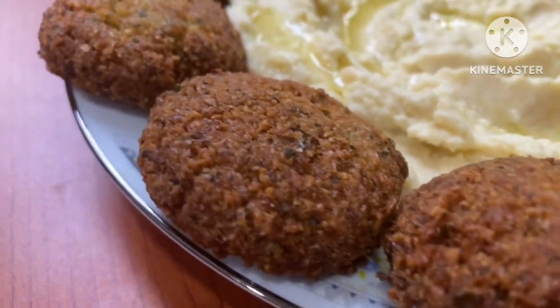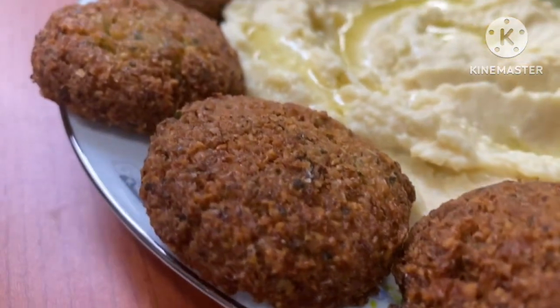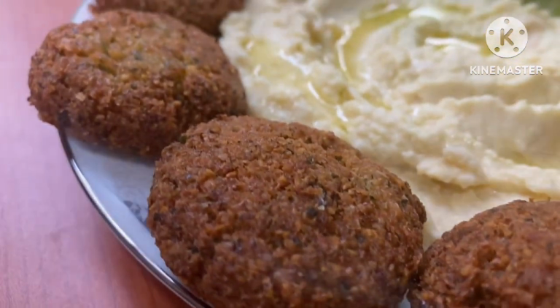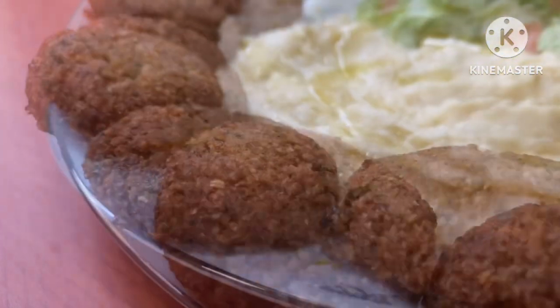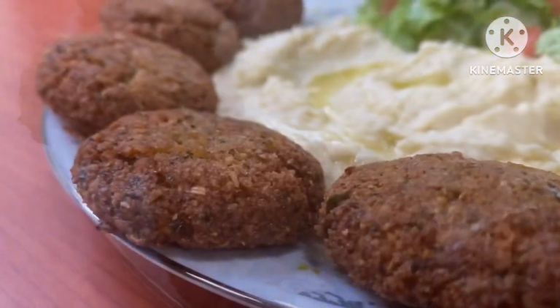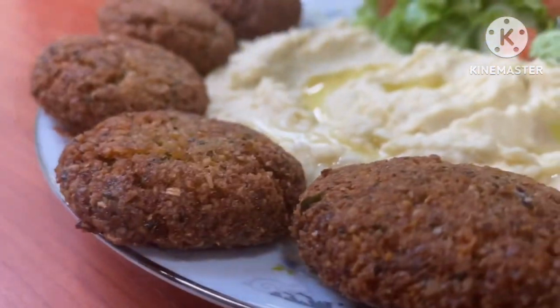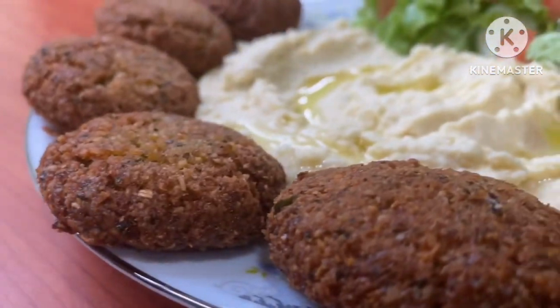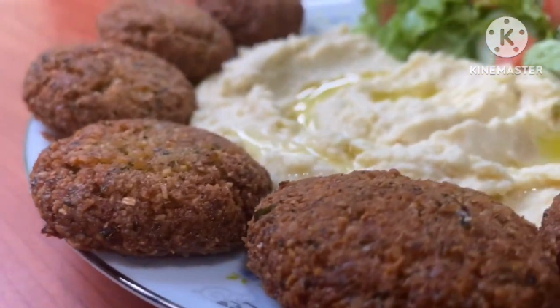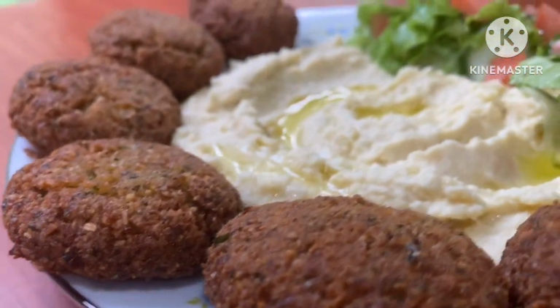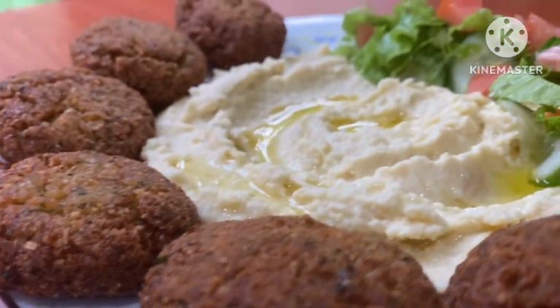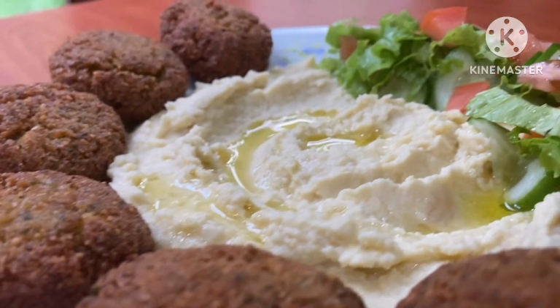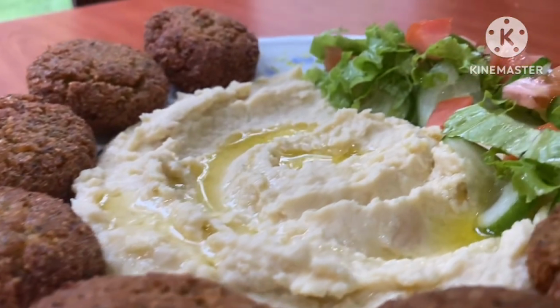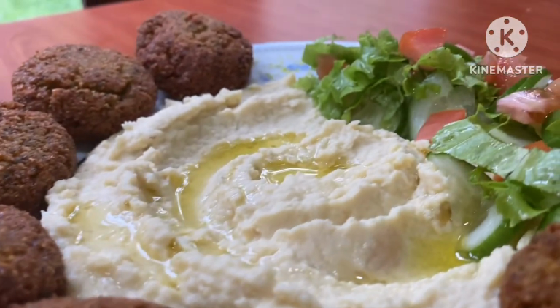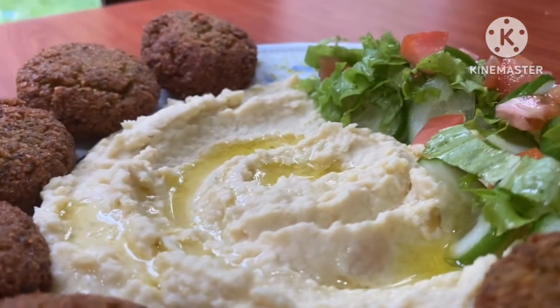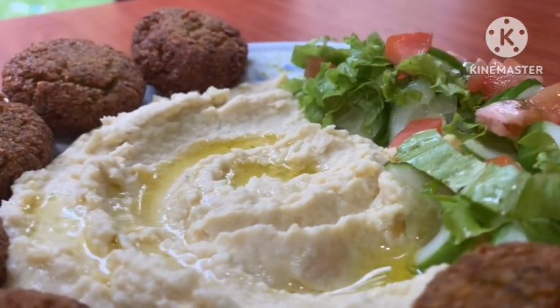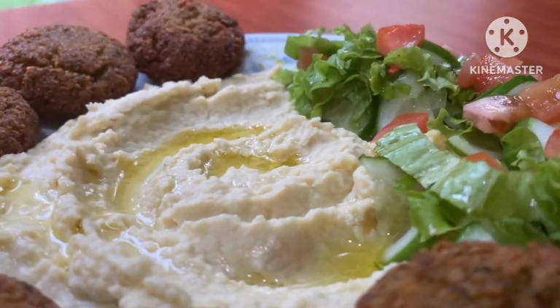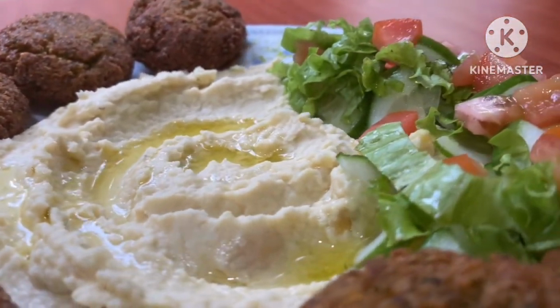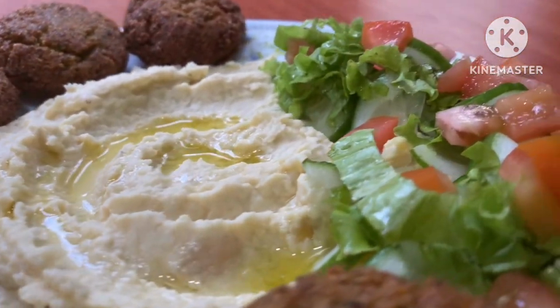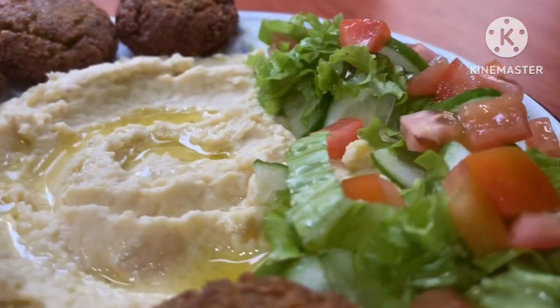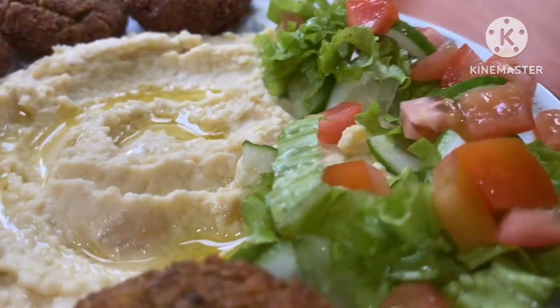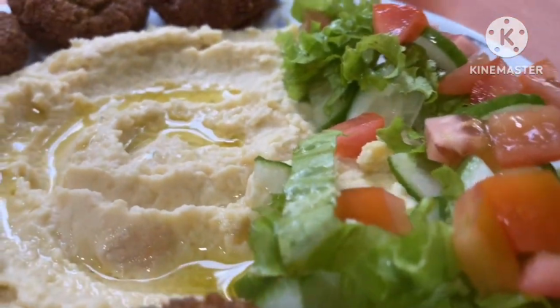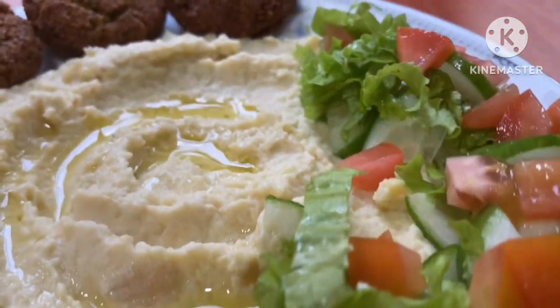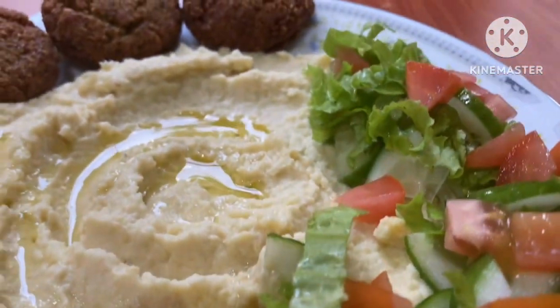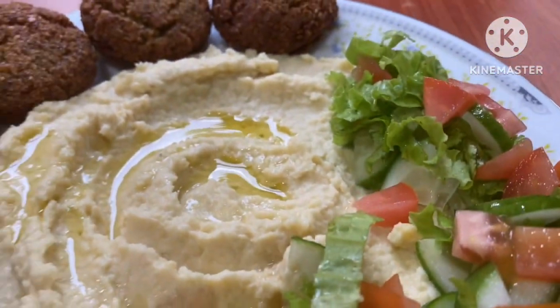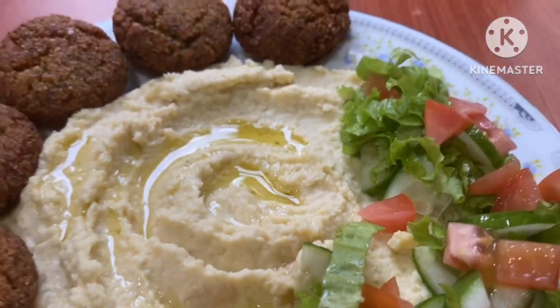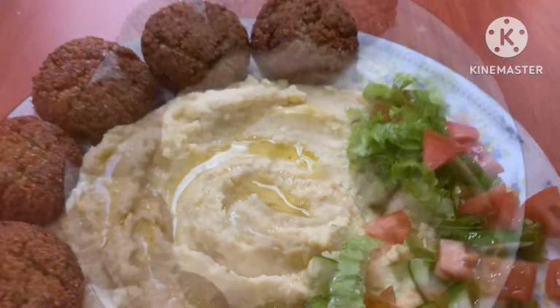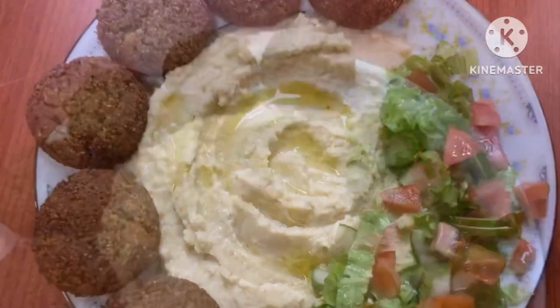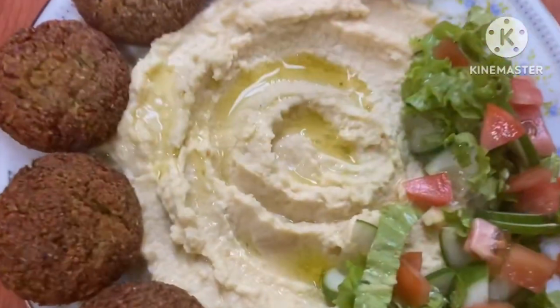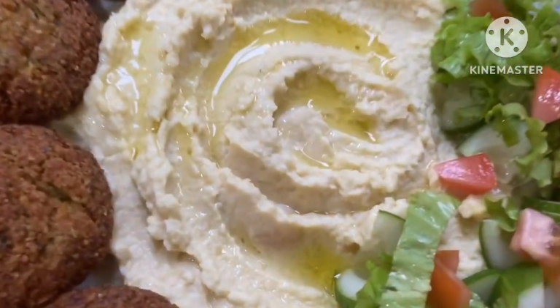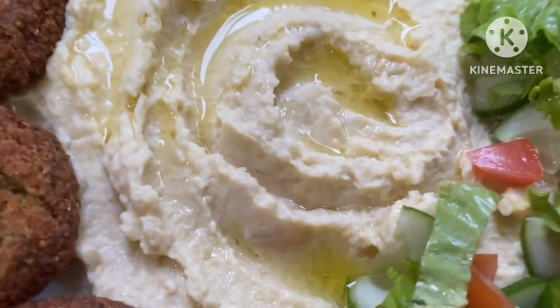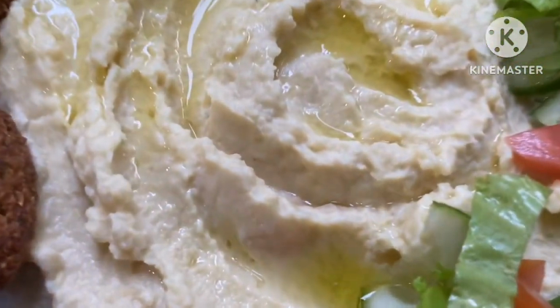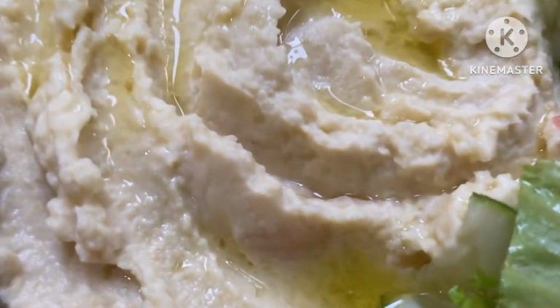We are going to make a good bread. If you like this video, subscribe to our channel.